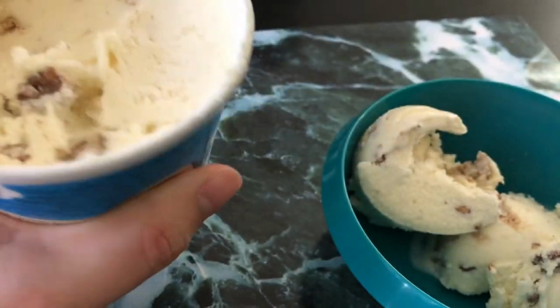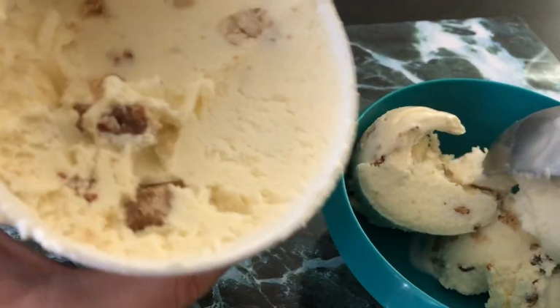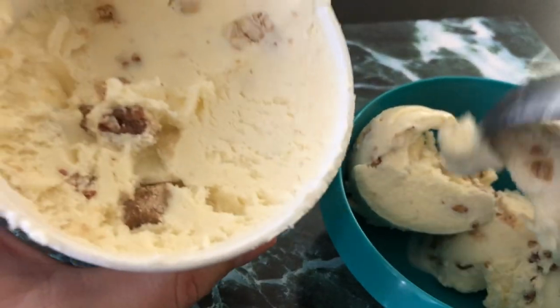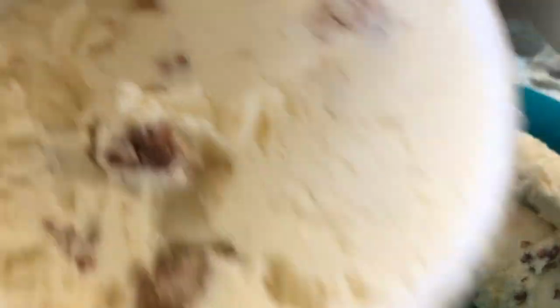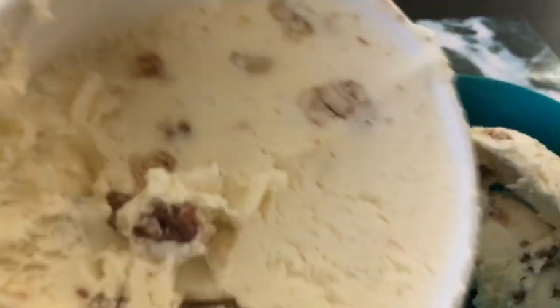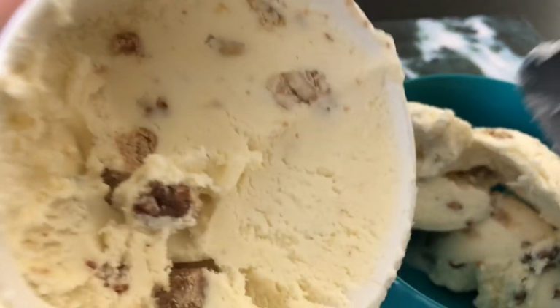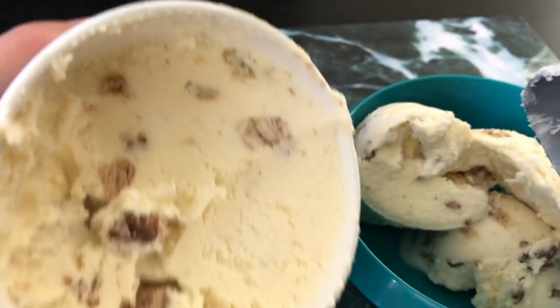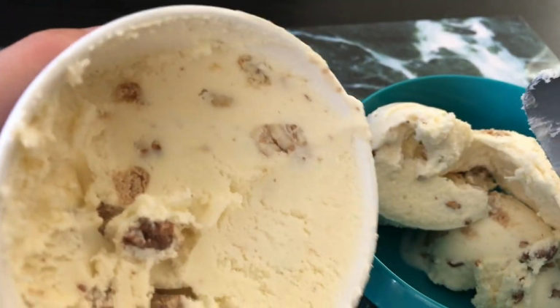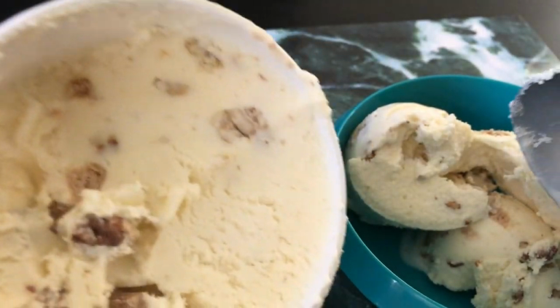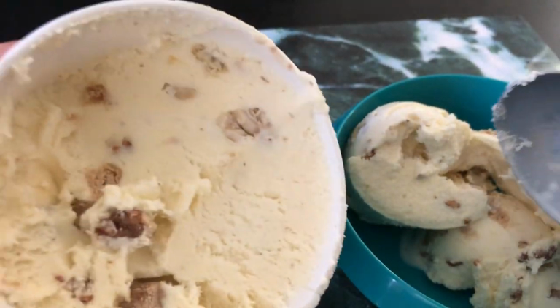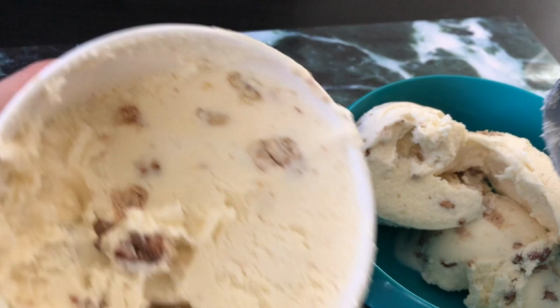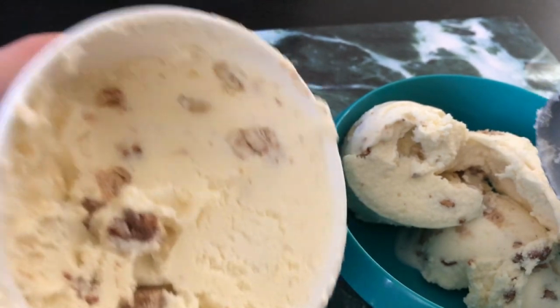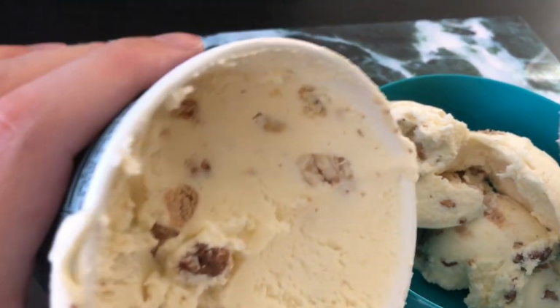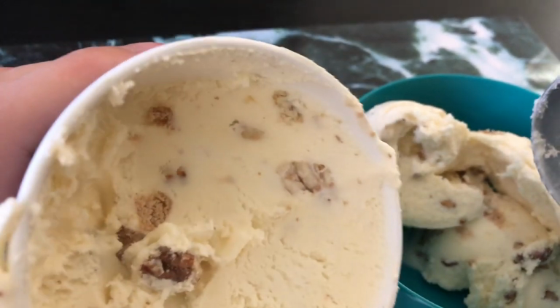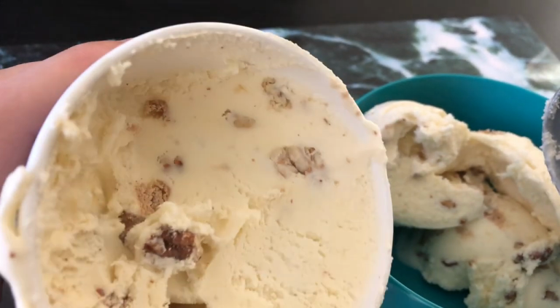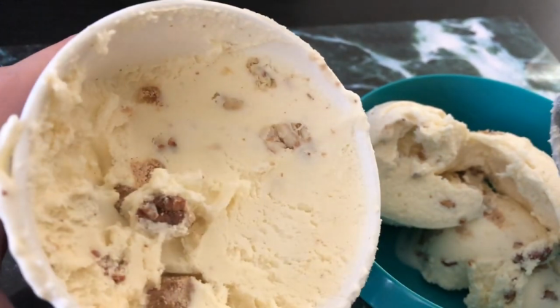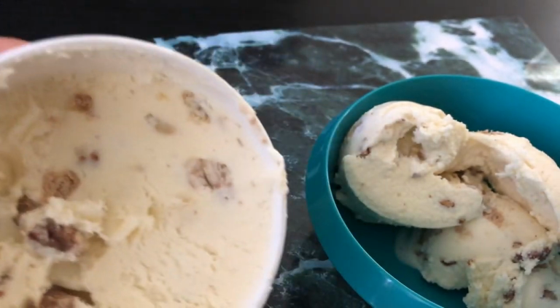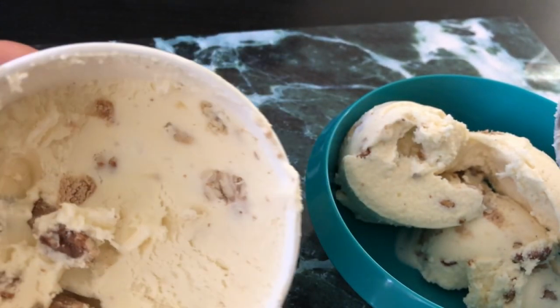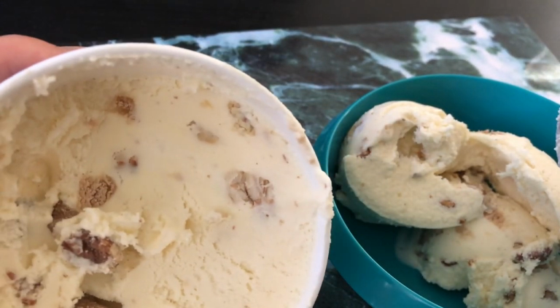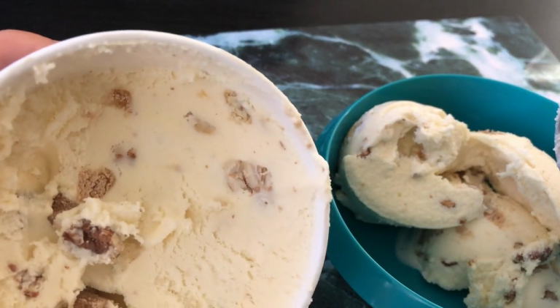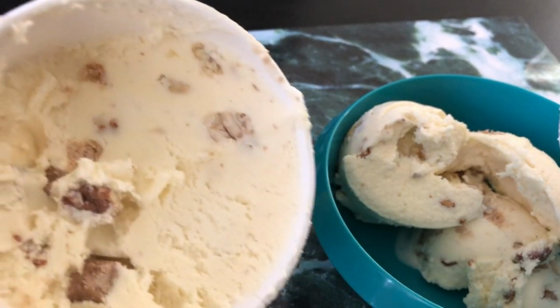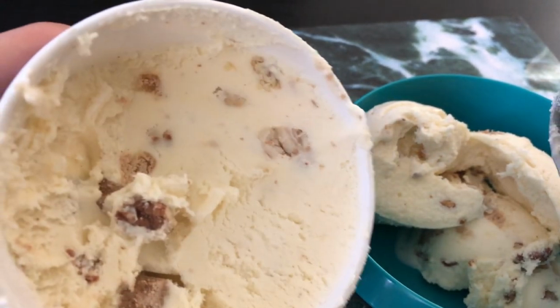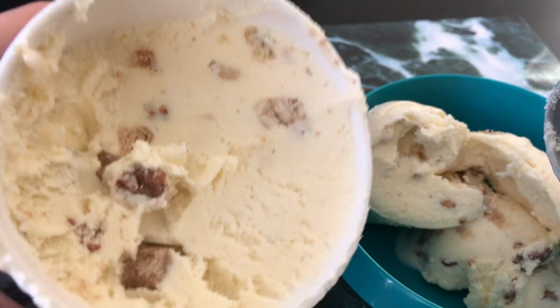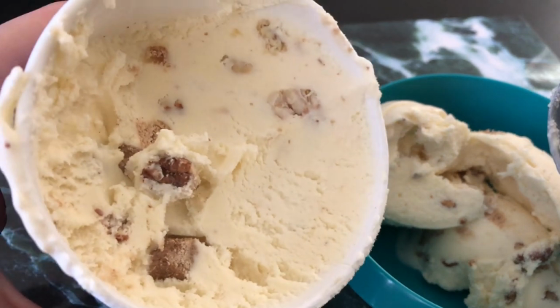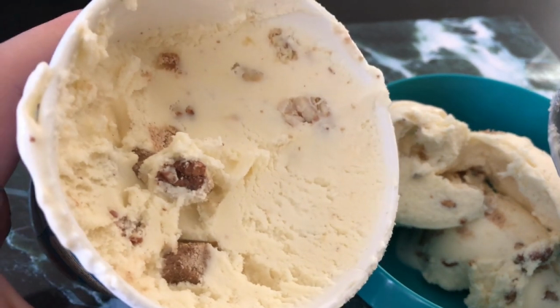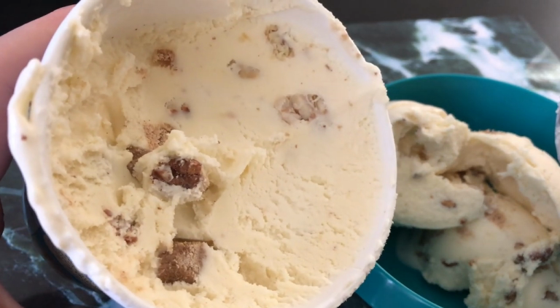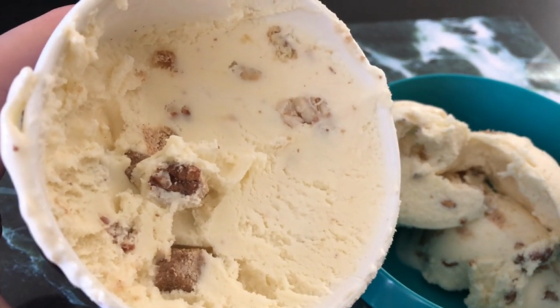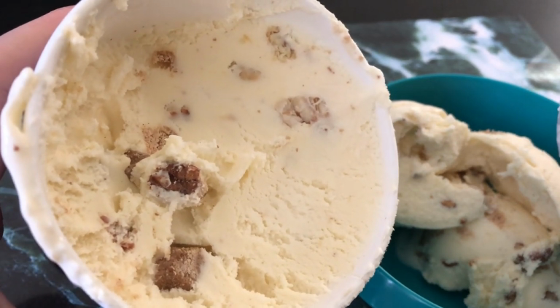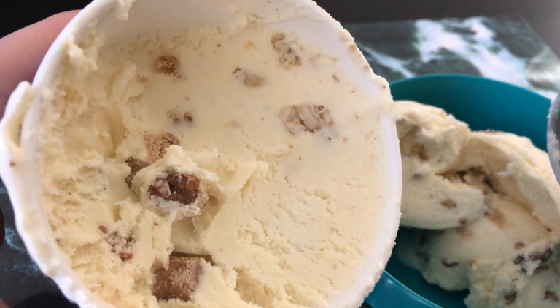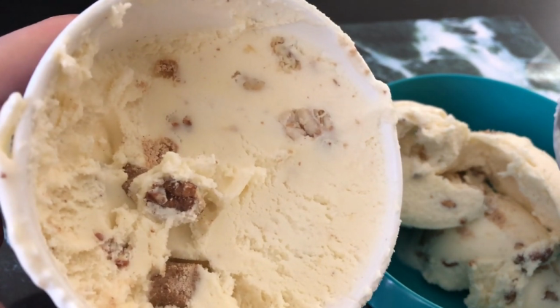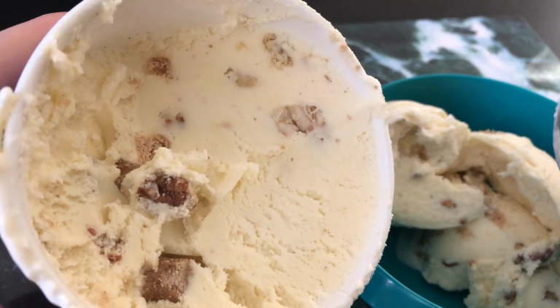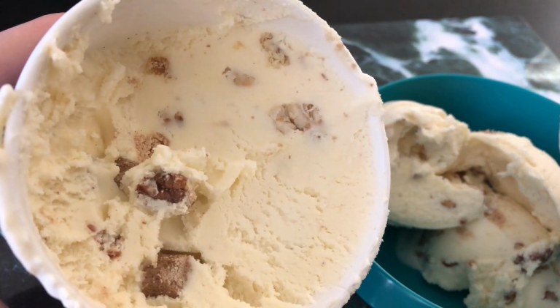Alright, so that is about a fourth of a pint, or a half a cup. I see stuff that is probably the swirl, but it is not a very standout-y swirl.